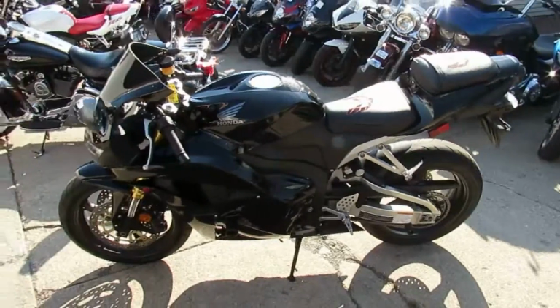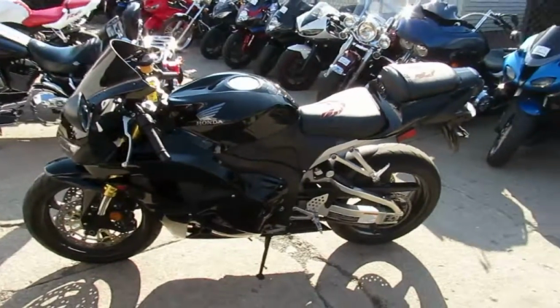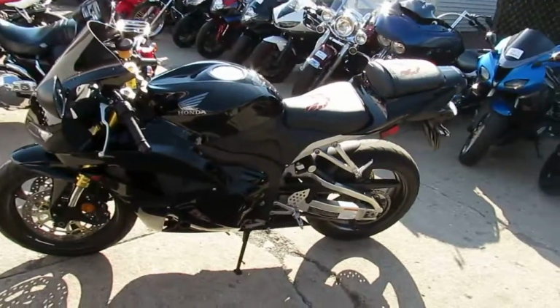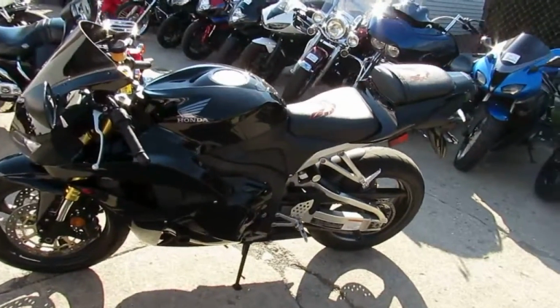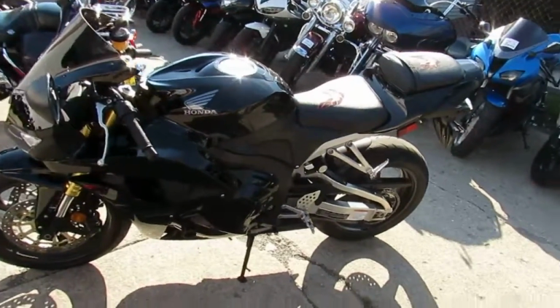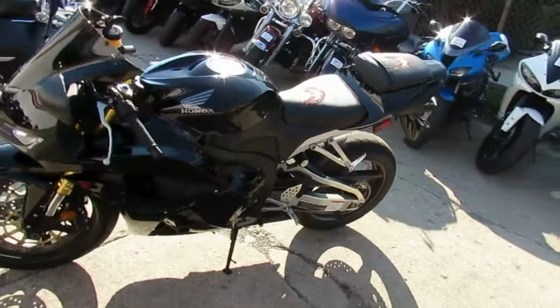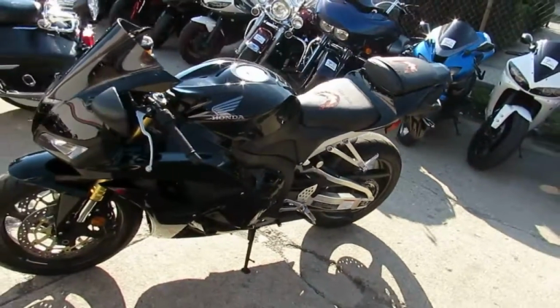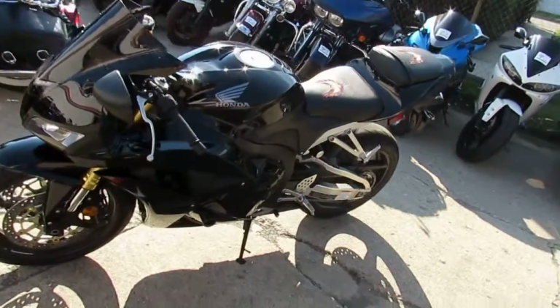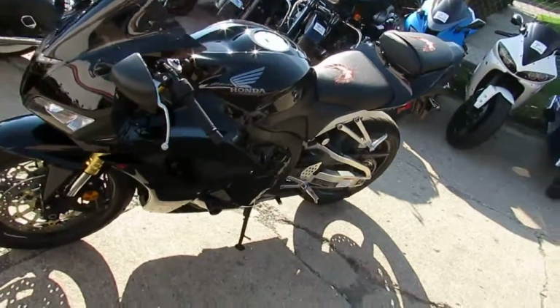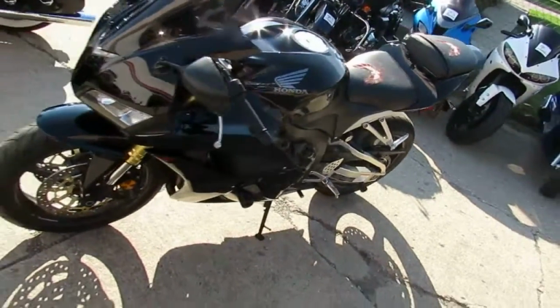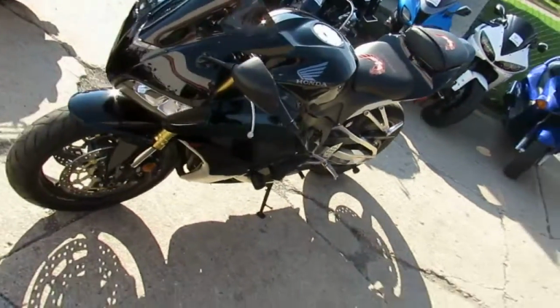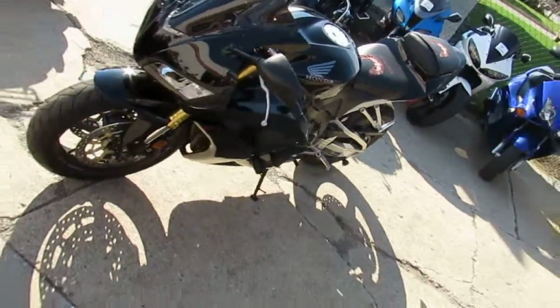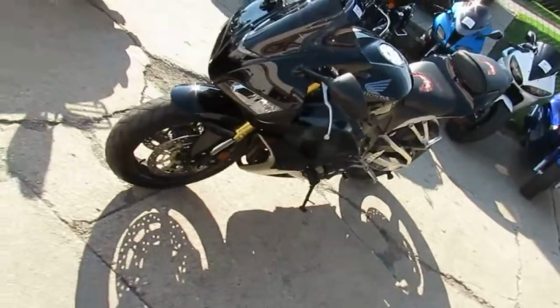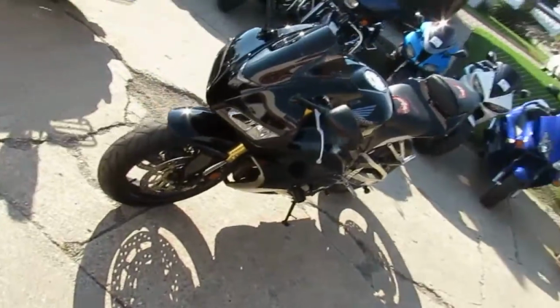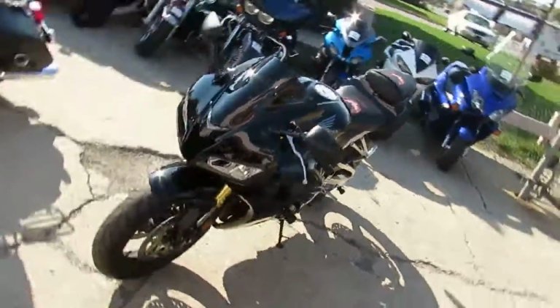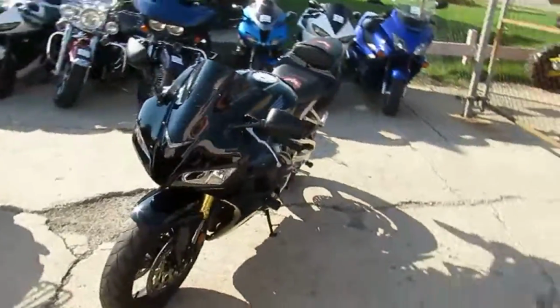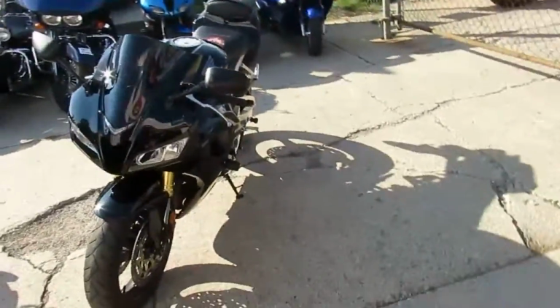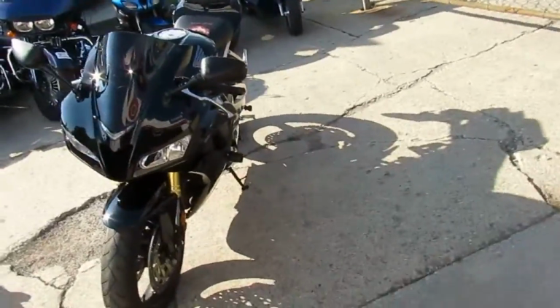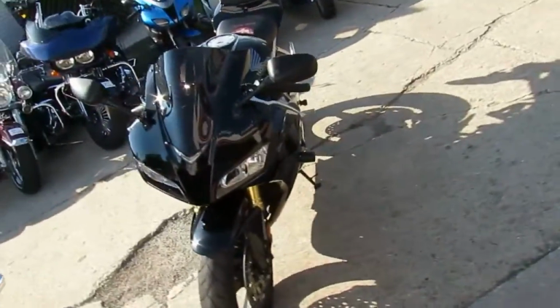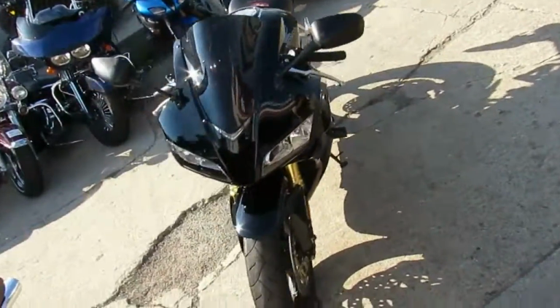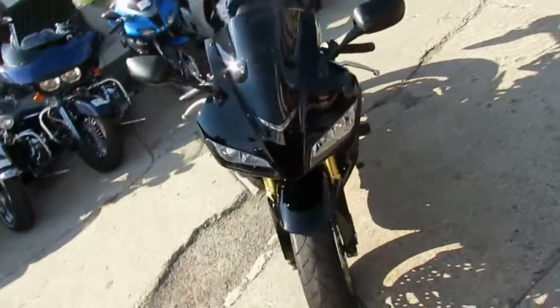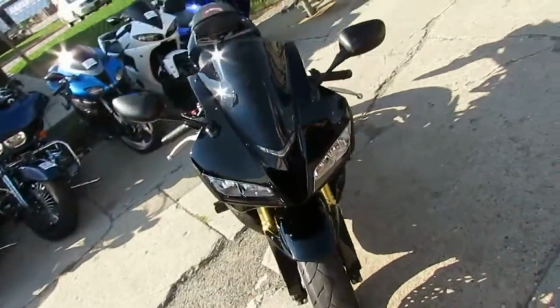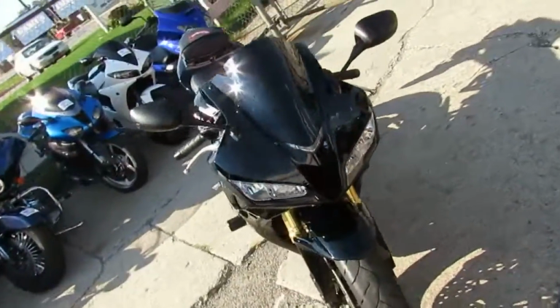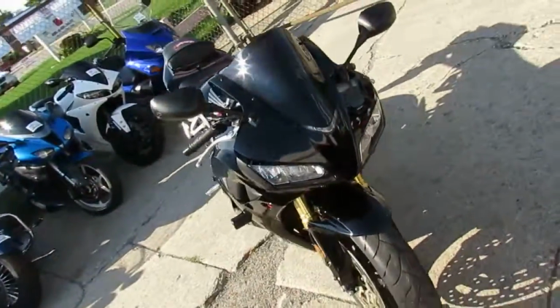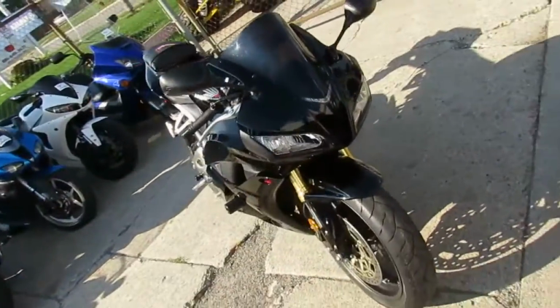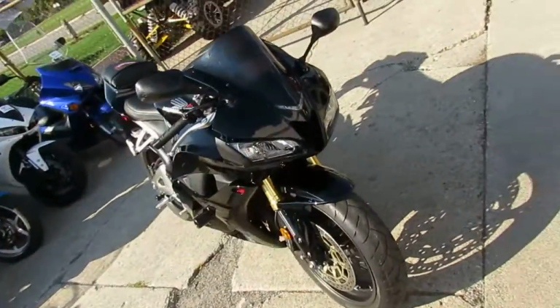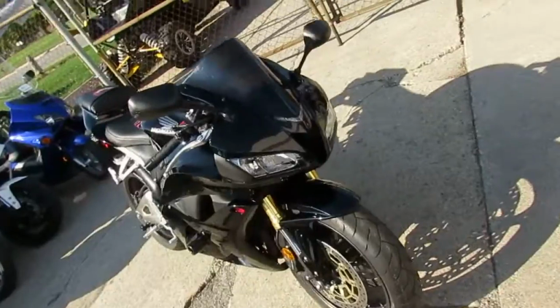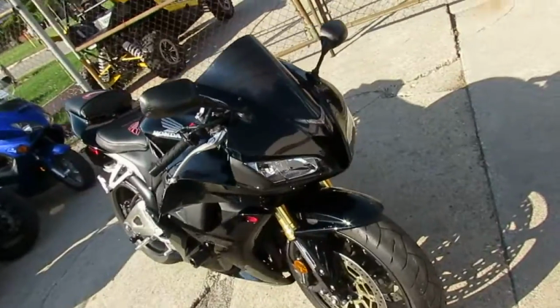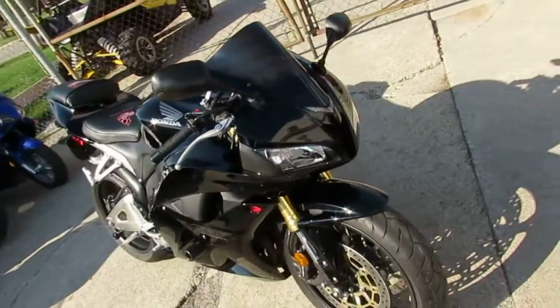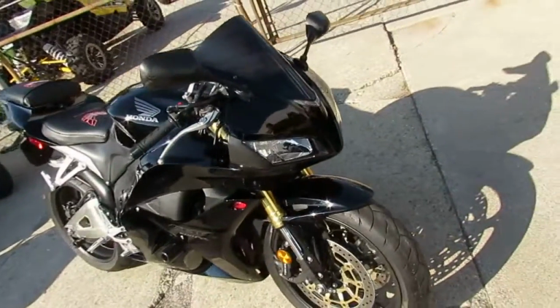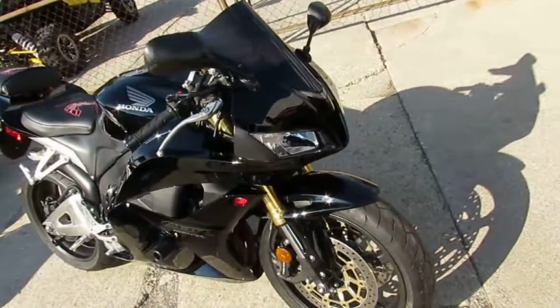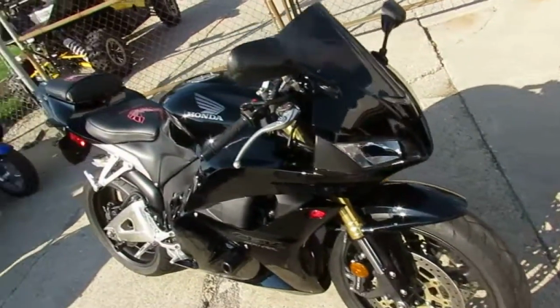Hey guys, it's Andrew here at Approval Powersports doing a video on another one of our used bikes we have for sale. We've got about 450 used bikes in stock right now, so get on over to the website and check us out at ApprovalPowersports.com.